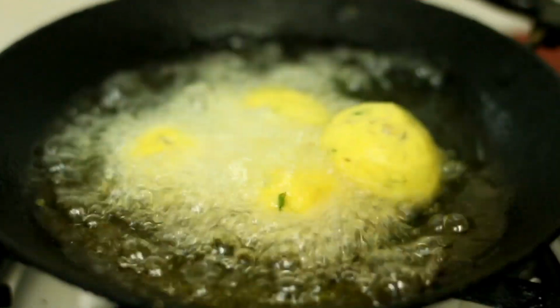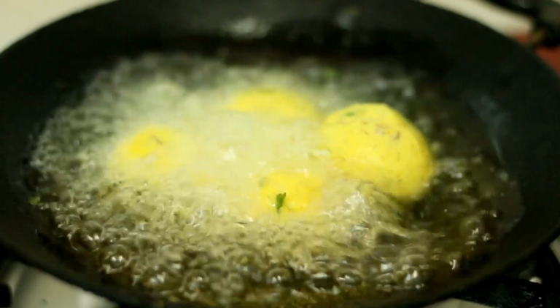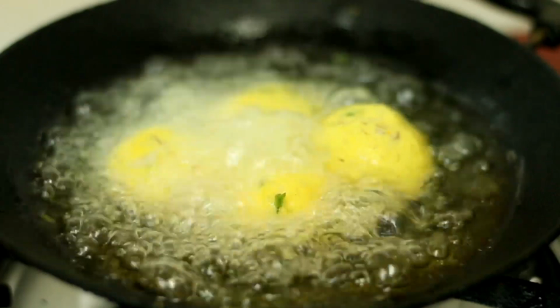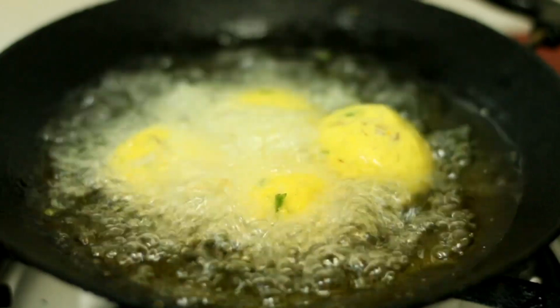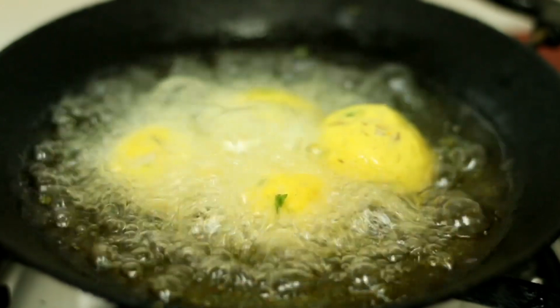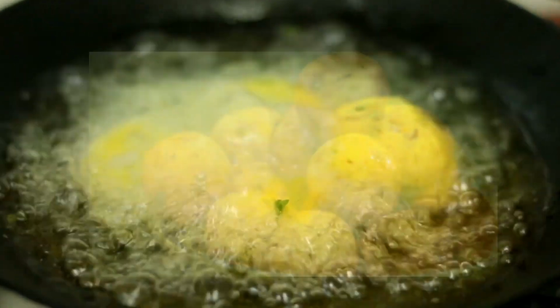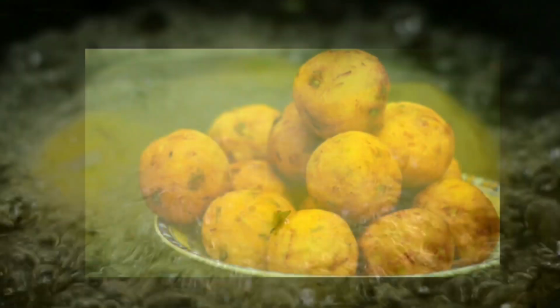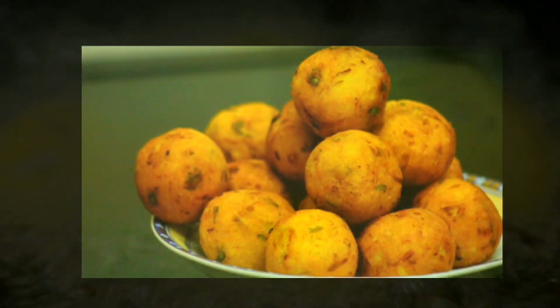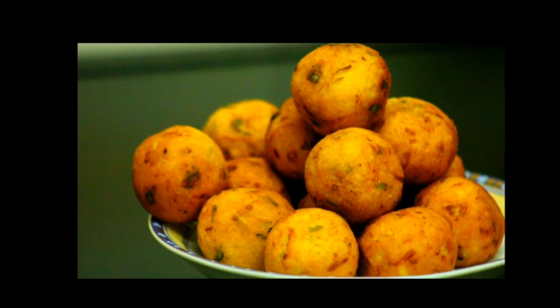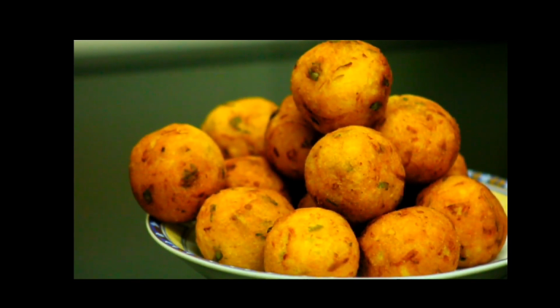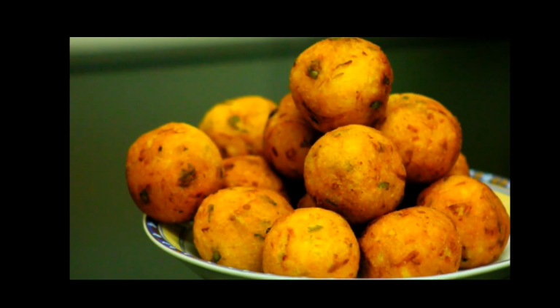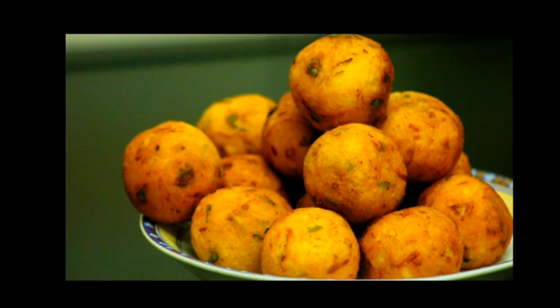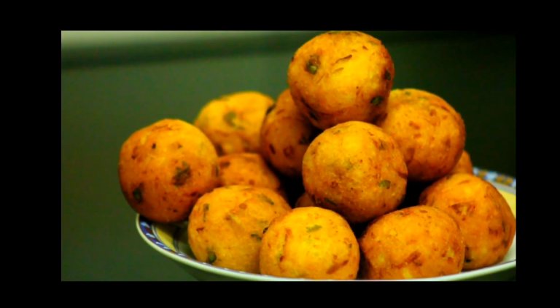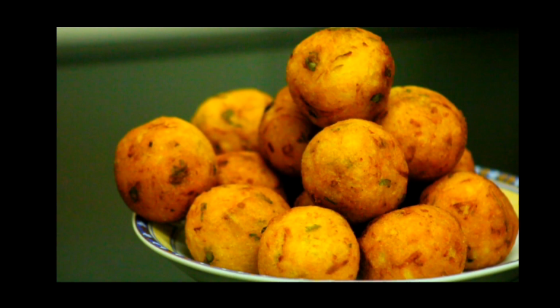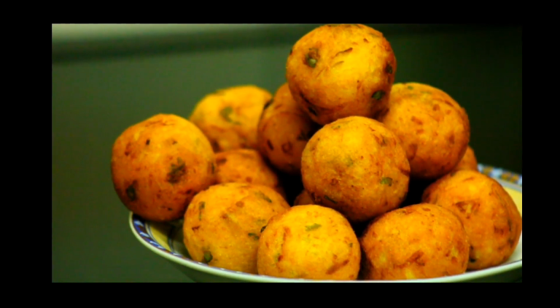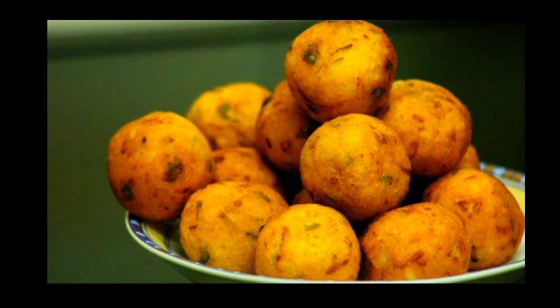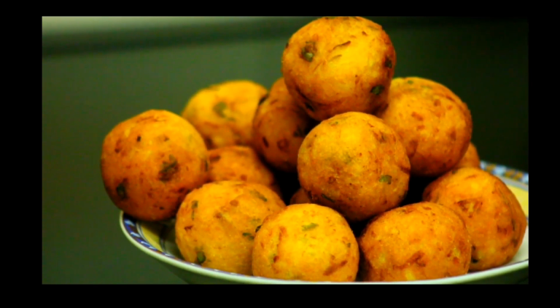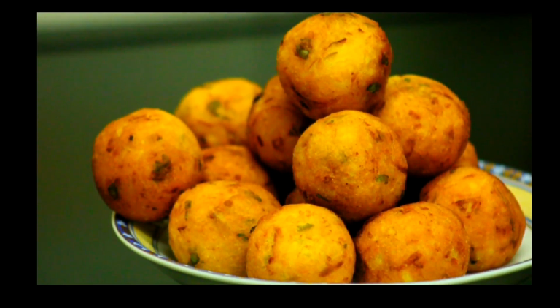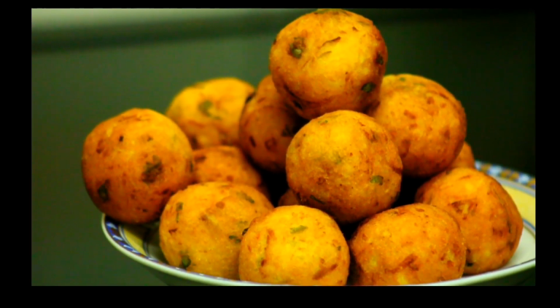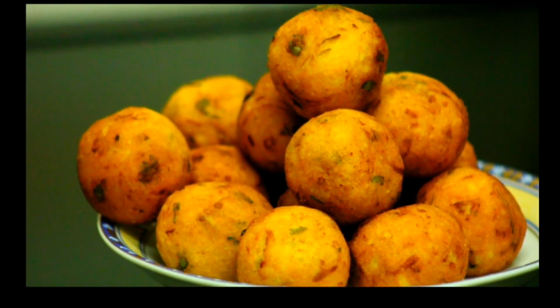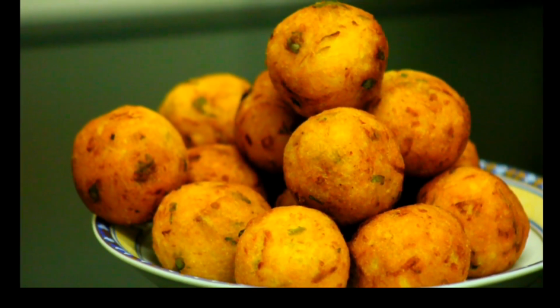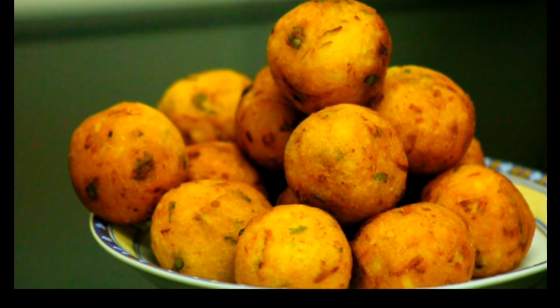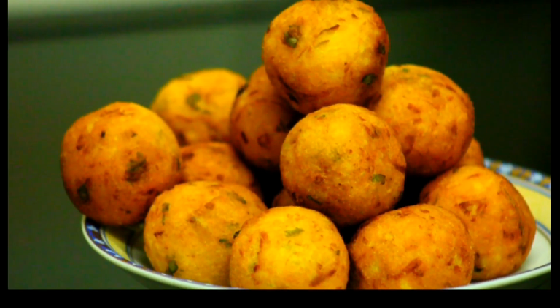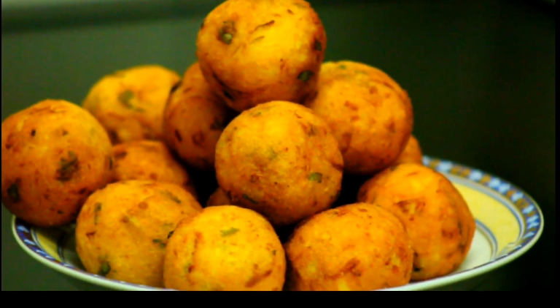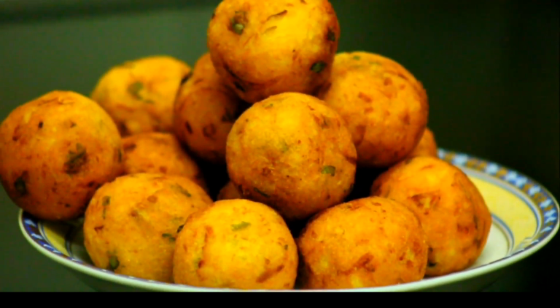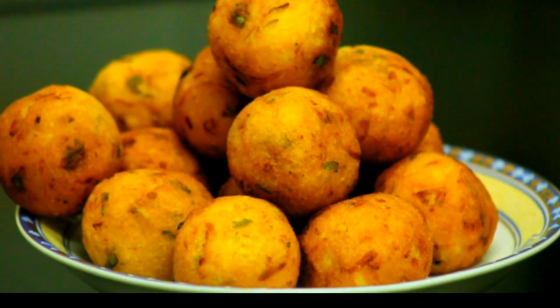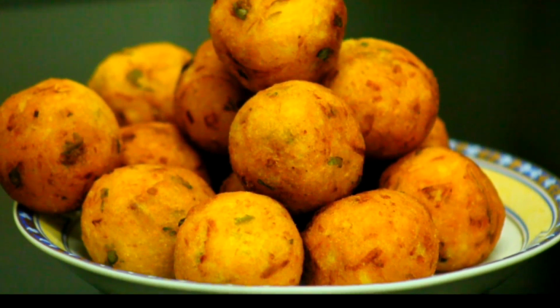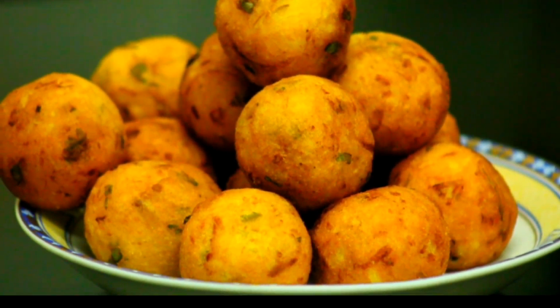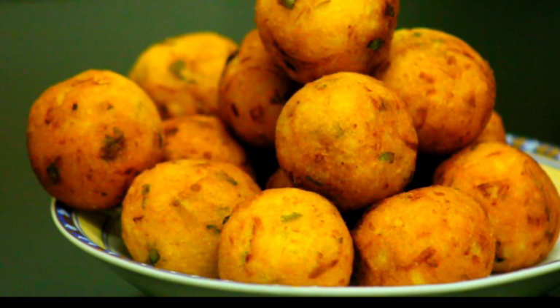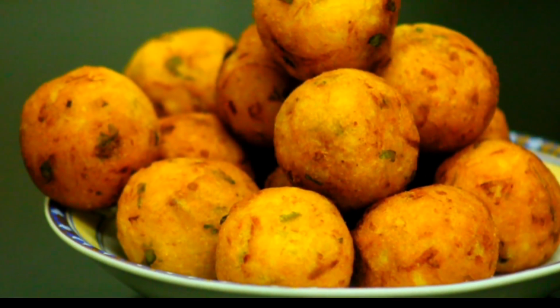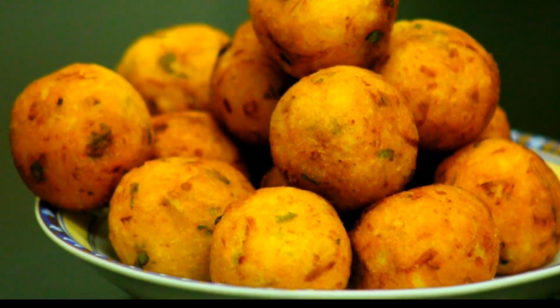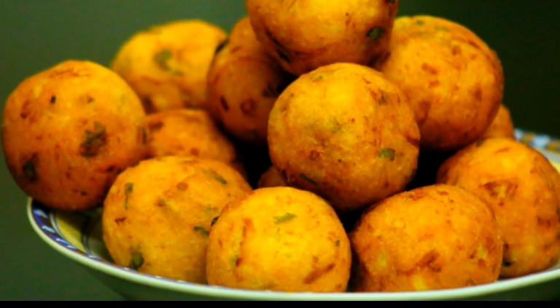This snack is very easy and very tasty. Please try it. Like and comment. Subscribe to the channel. Thank you.